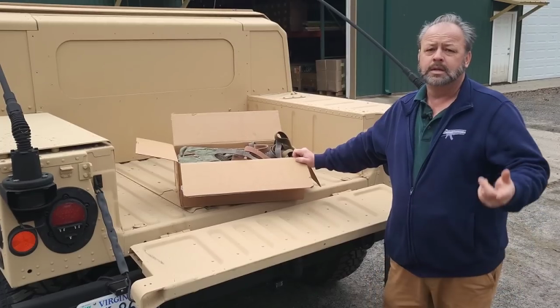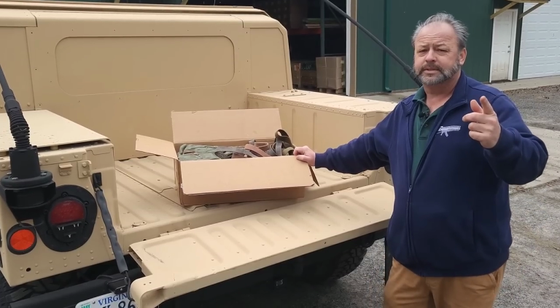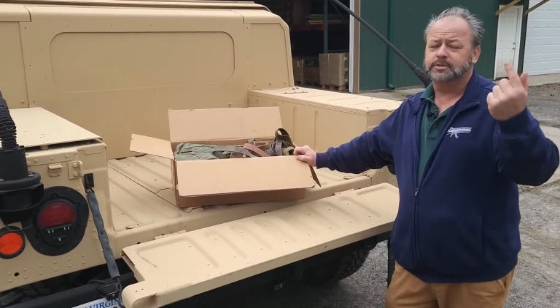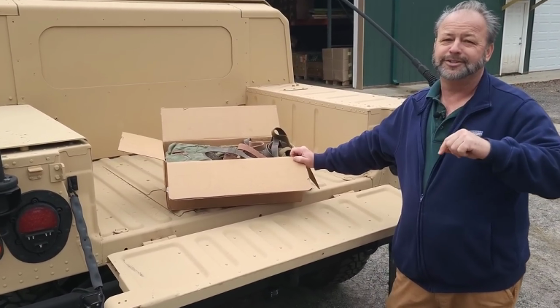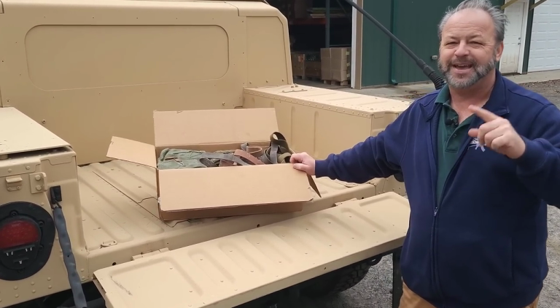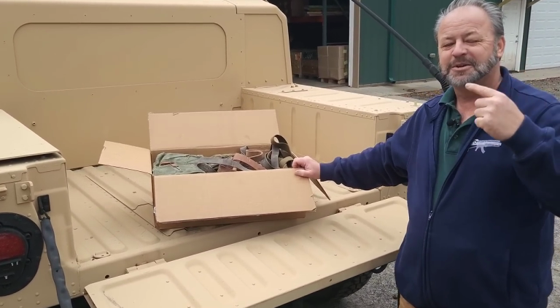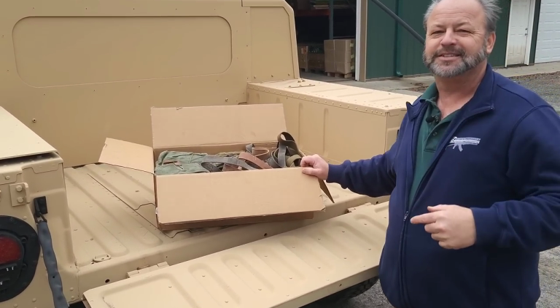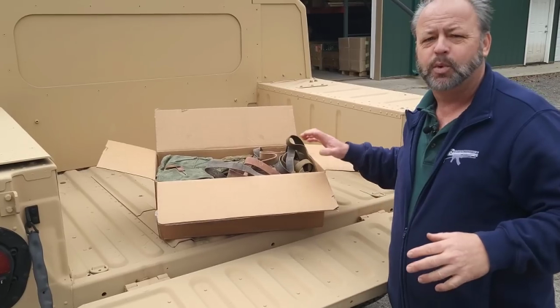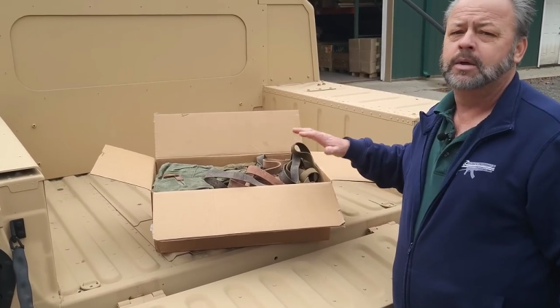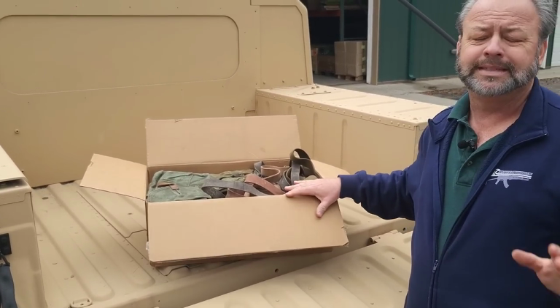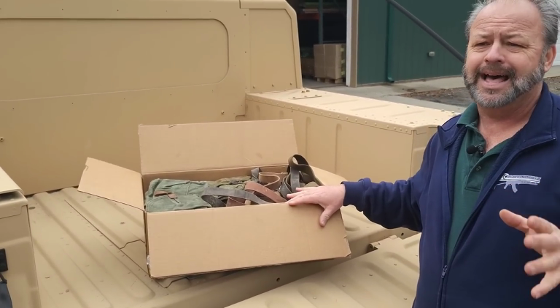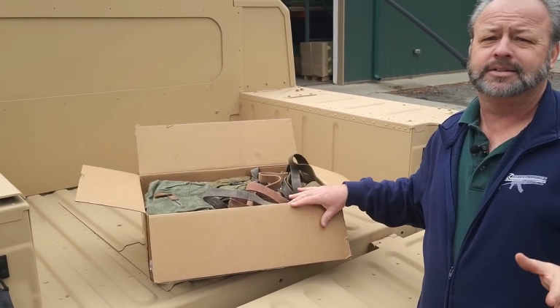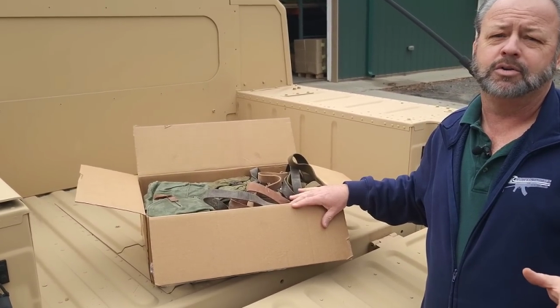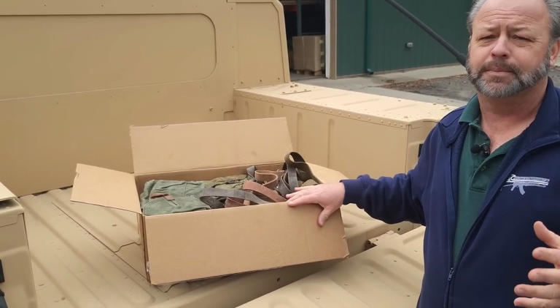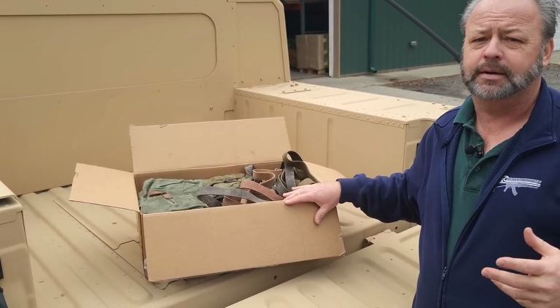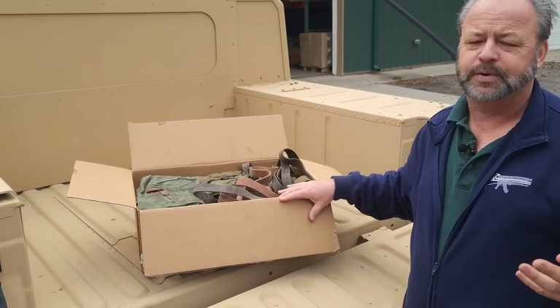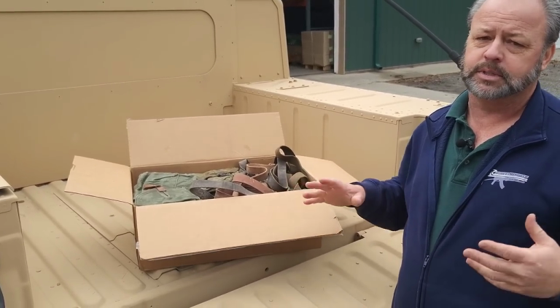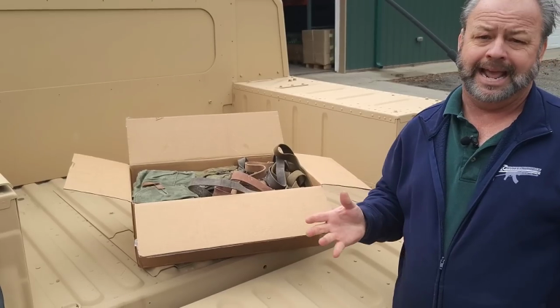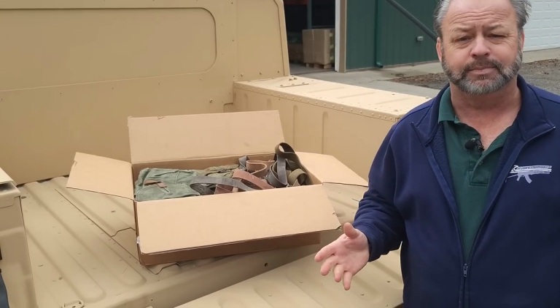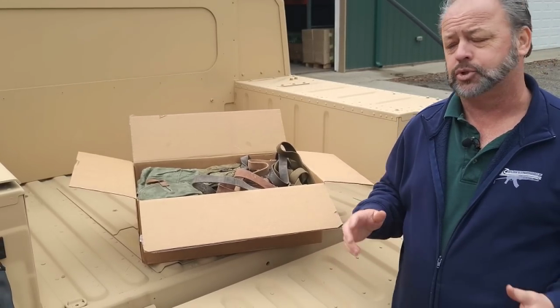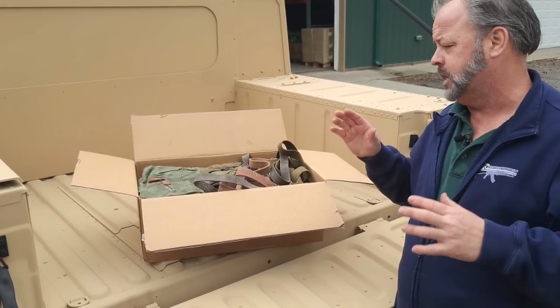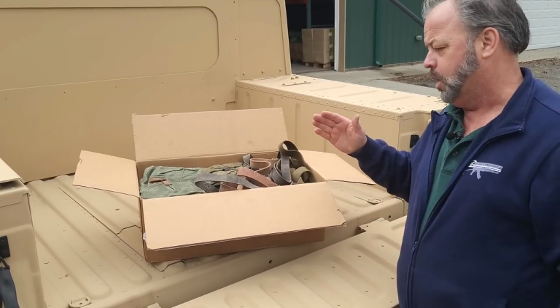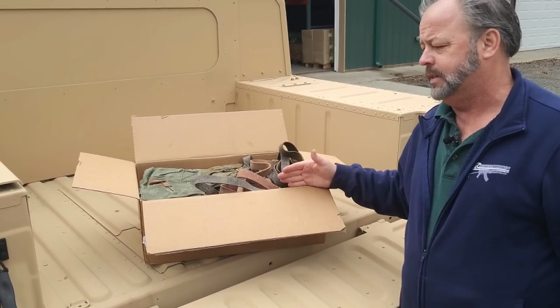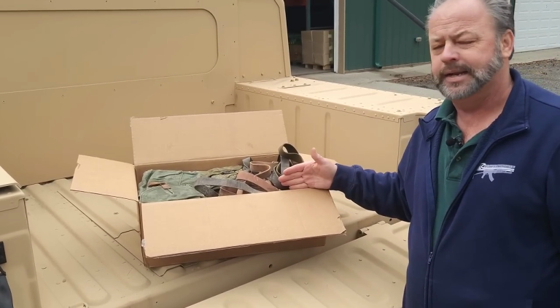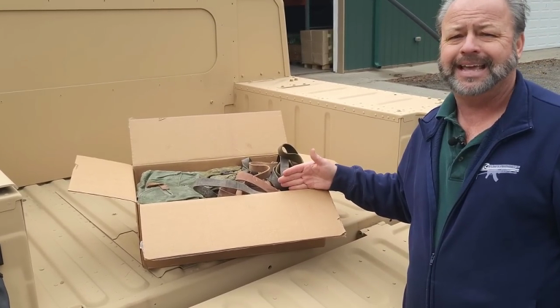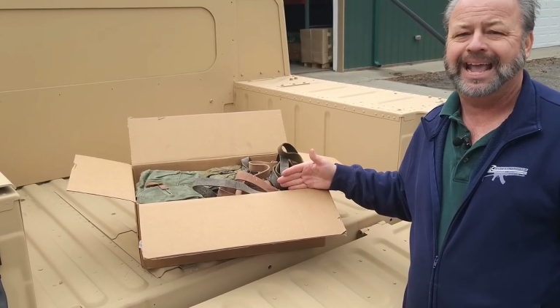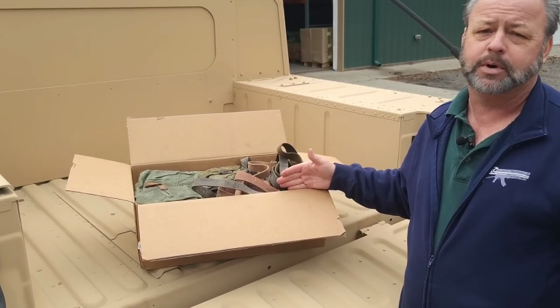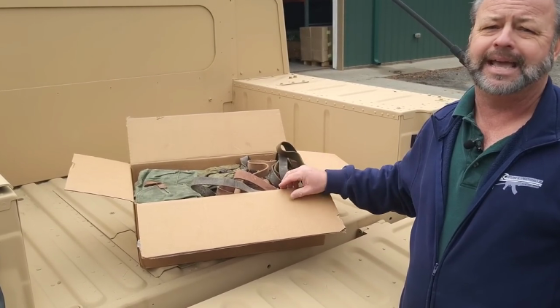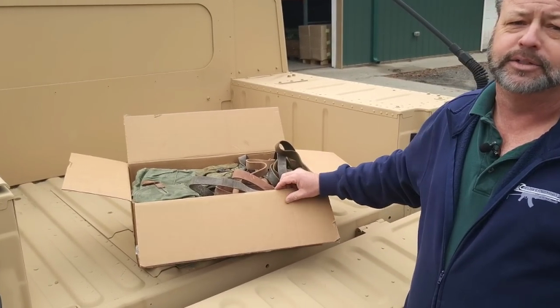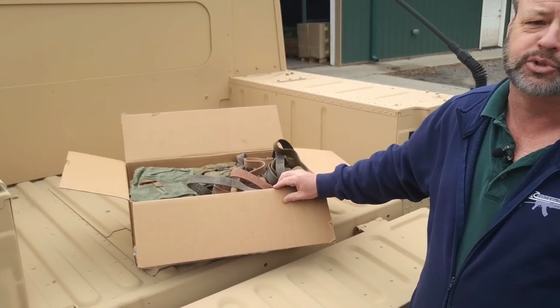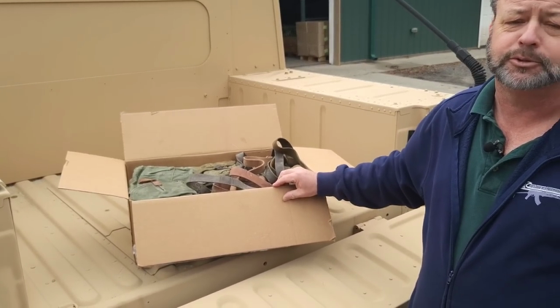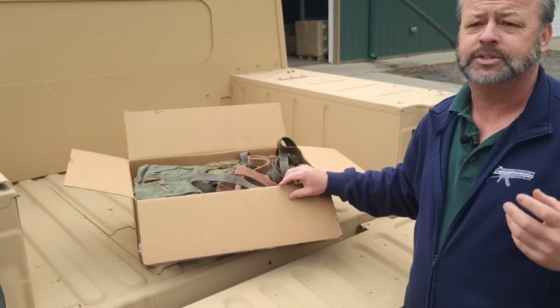Surplus lovers, gun show fans, got something for you. You always get a lot of great surplus here at Atlantic Firearms, a lot of AK related surplus. So what we've done is put together what we're calling a gun show surplus package.